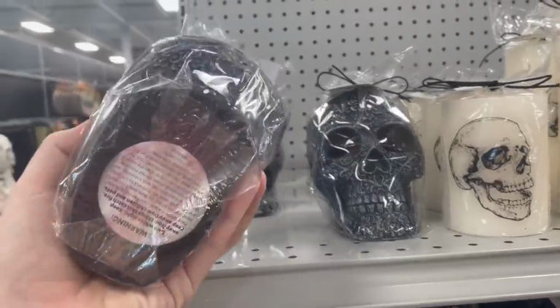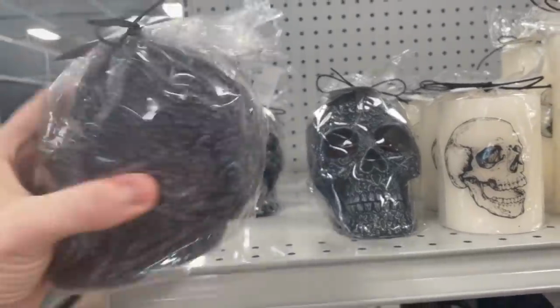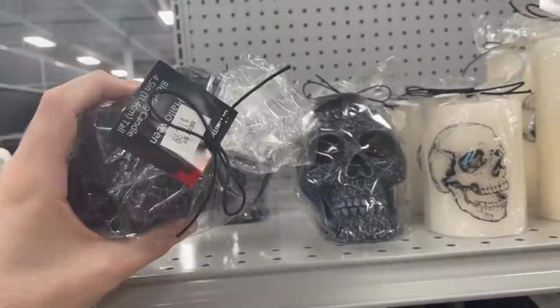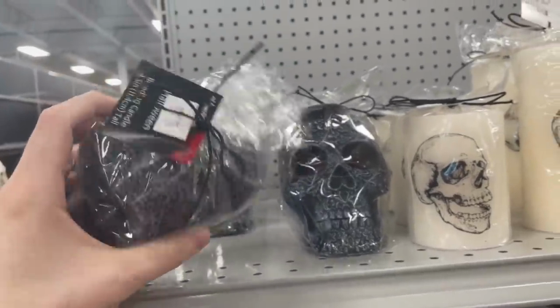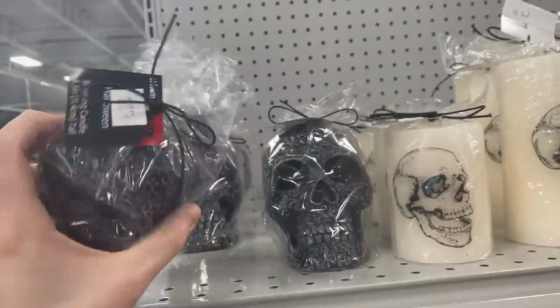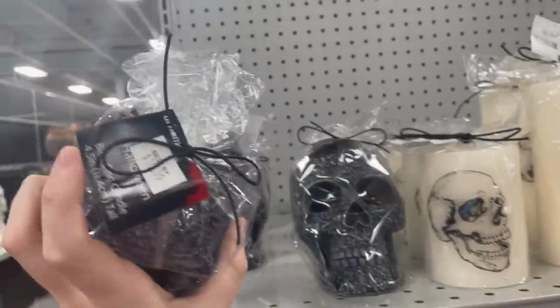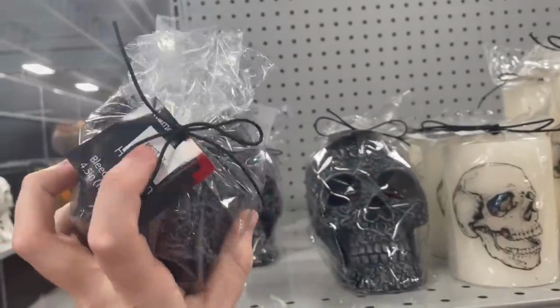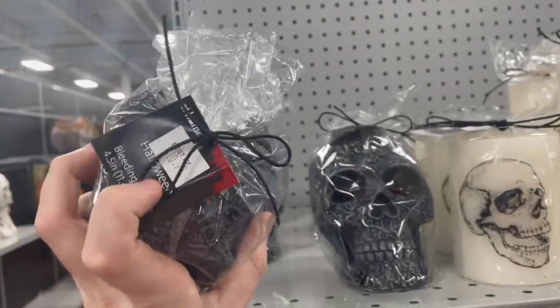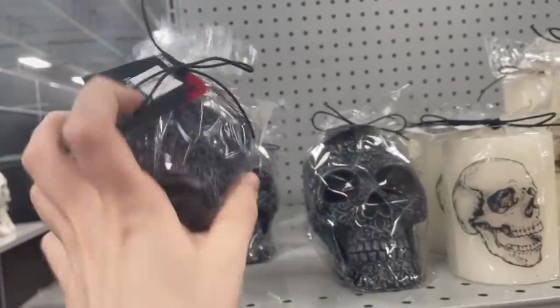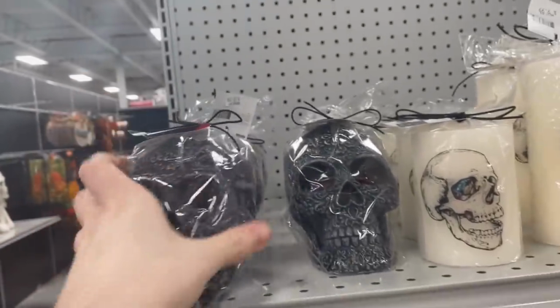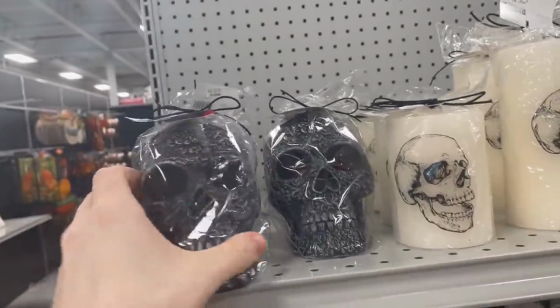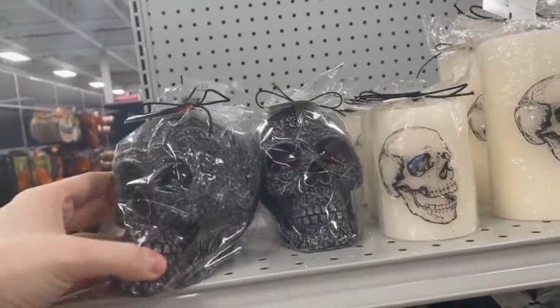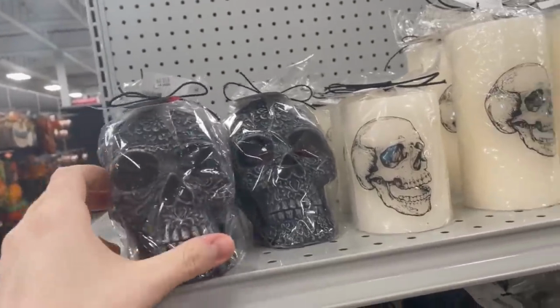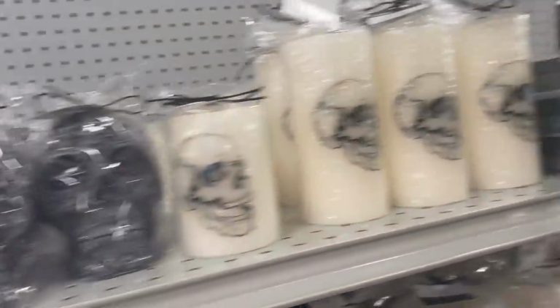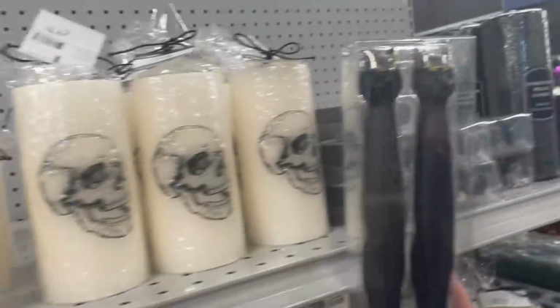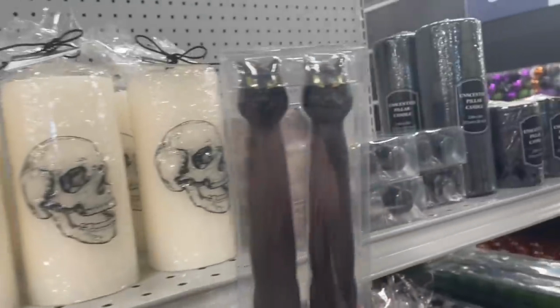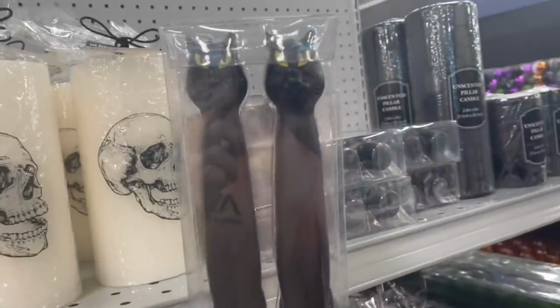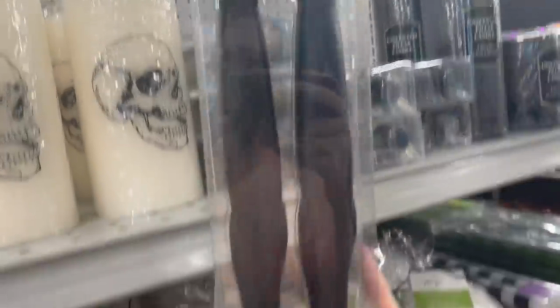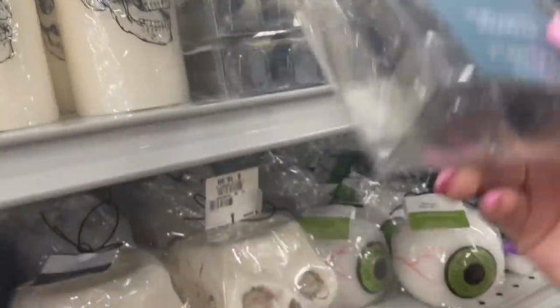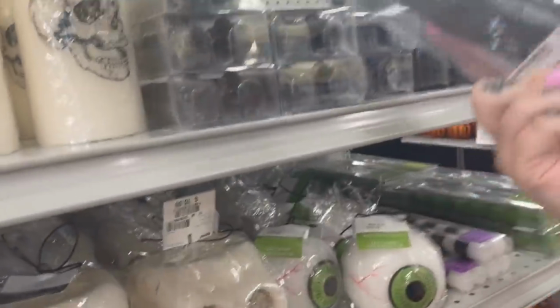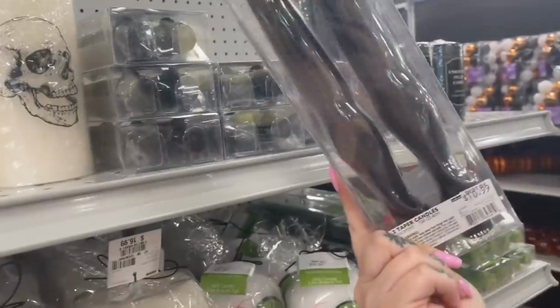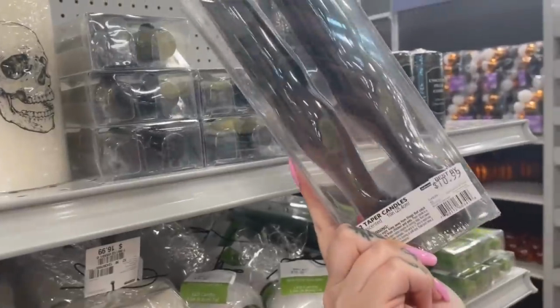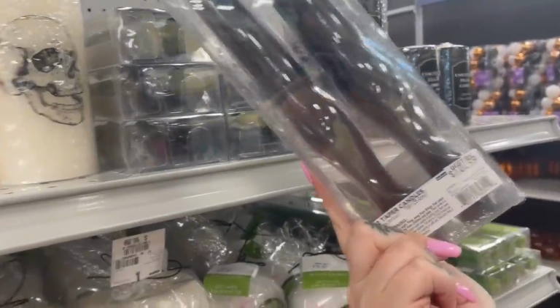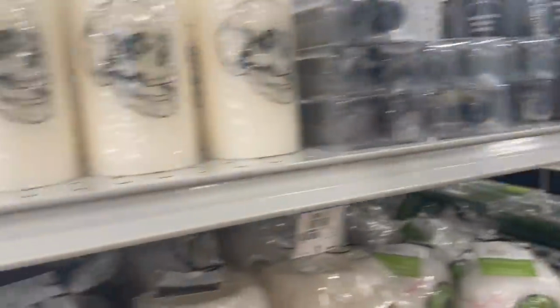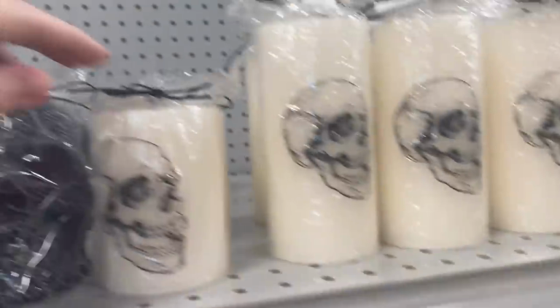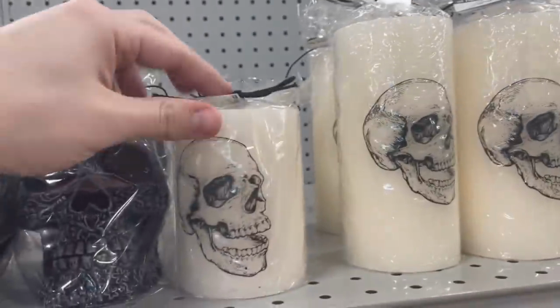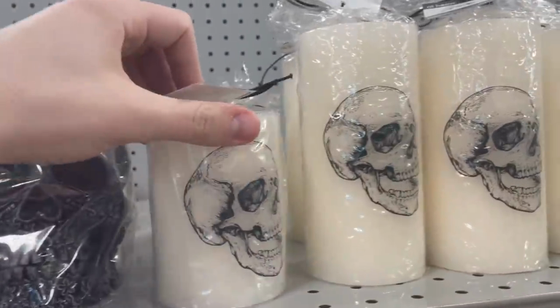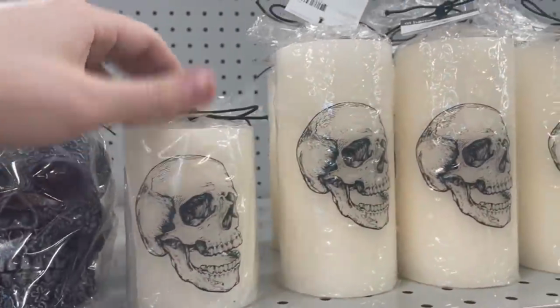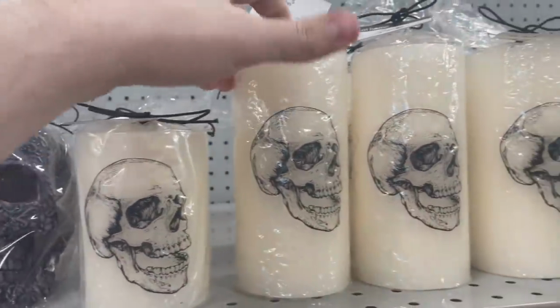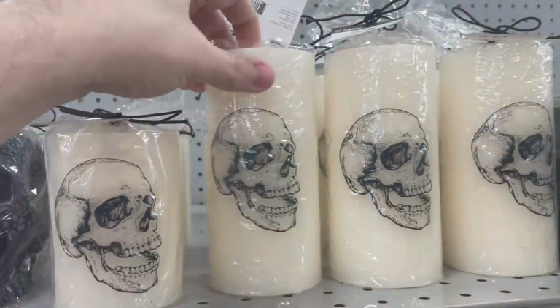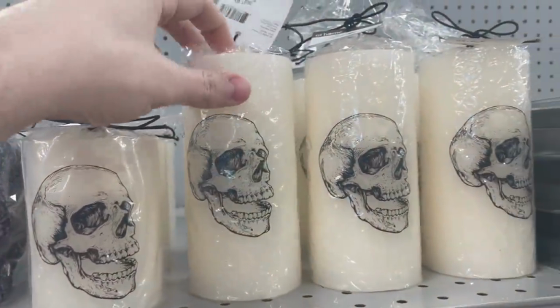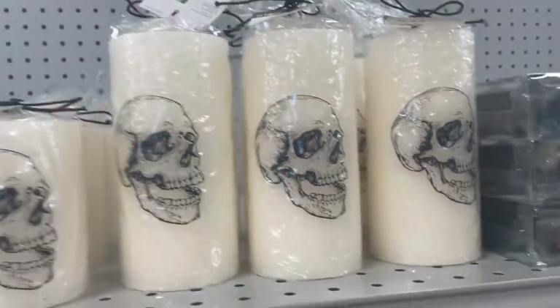Starting off with this giant candle display, we have these skeleton candles at $10.99. Check out these cats. They had long candles, they had short candles, any sort of shape and size — you'll see them all here.